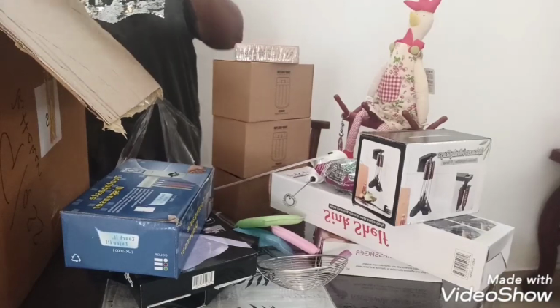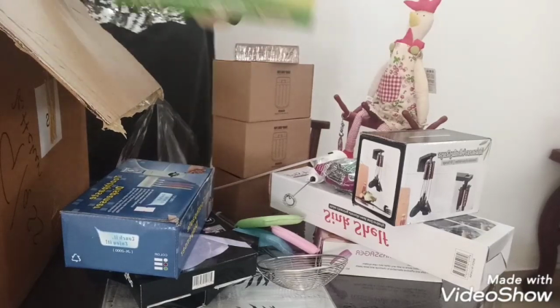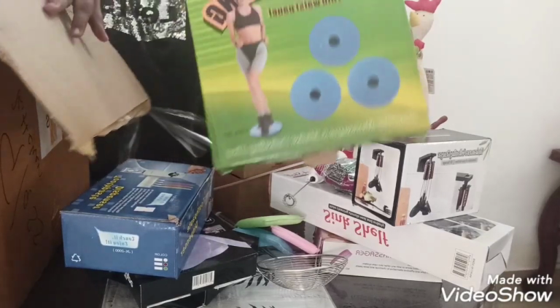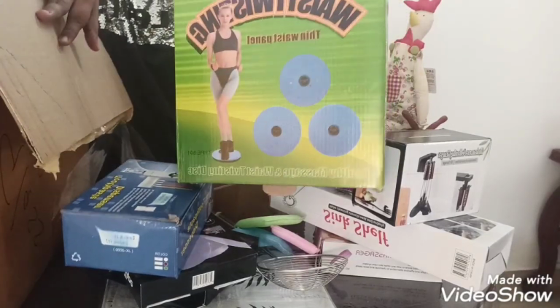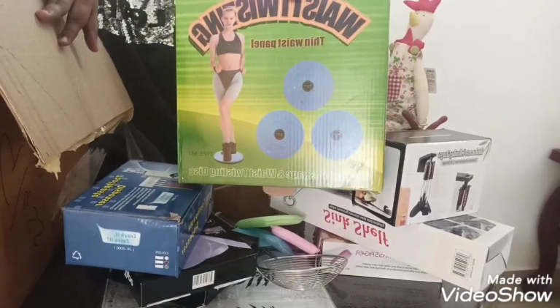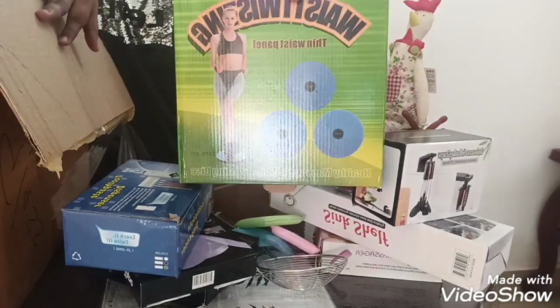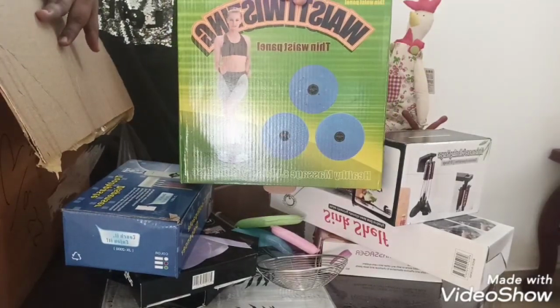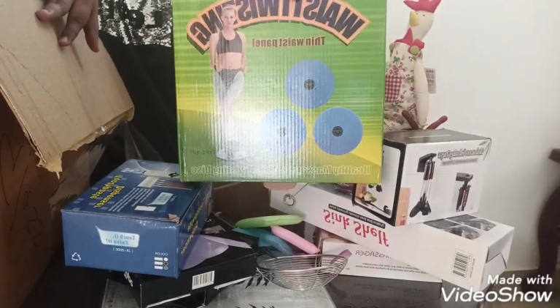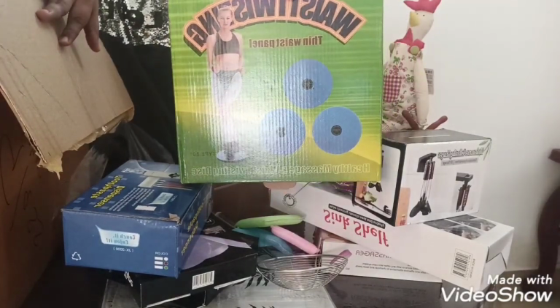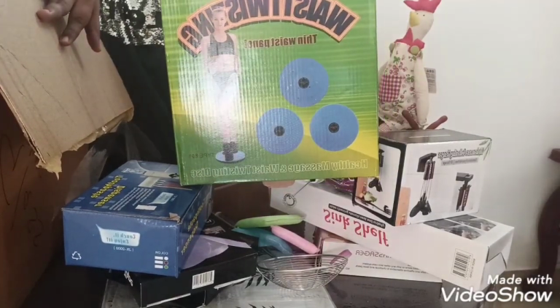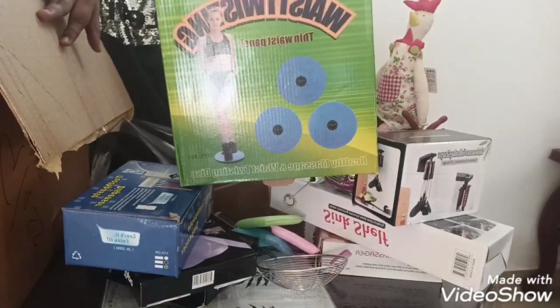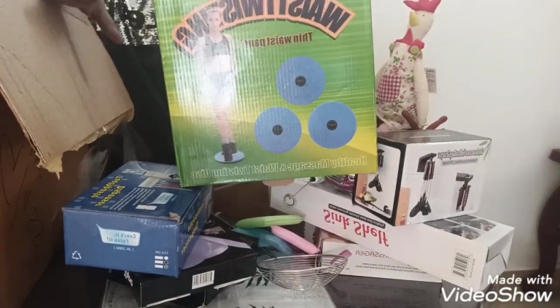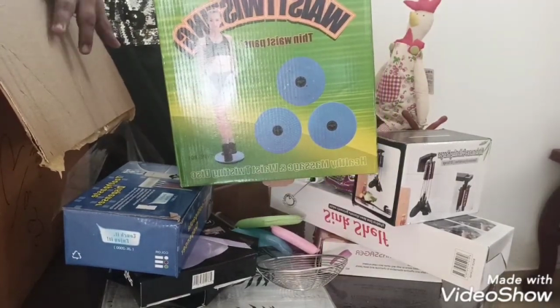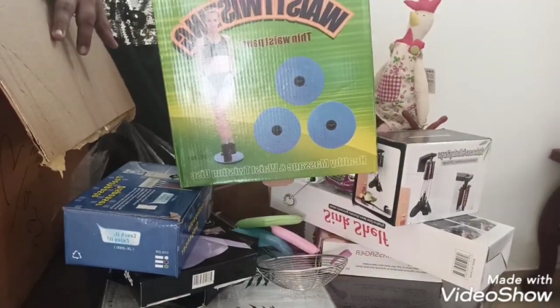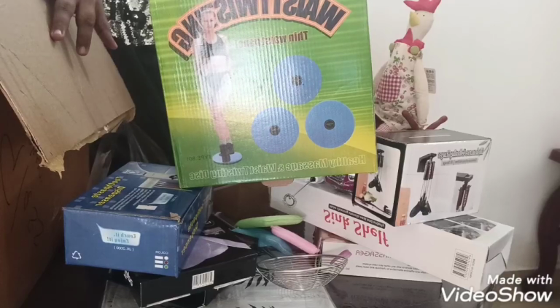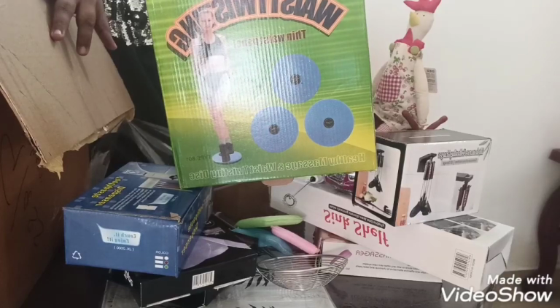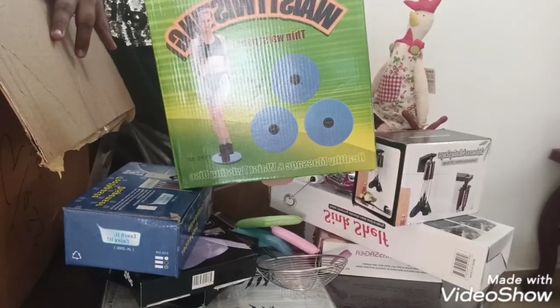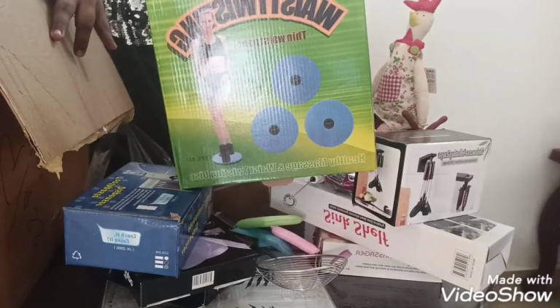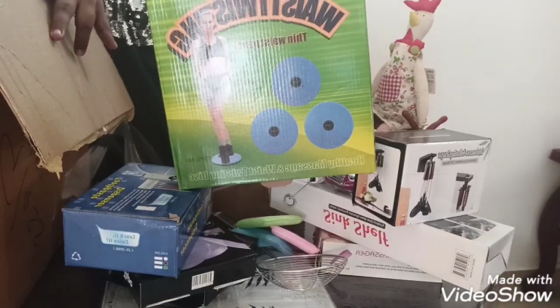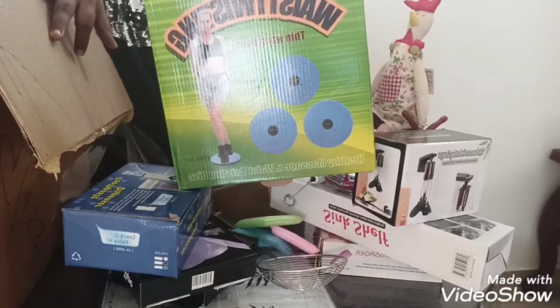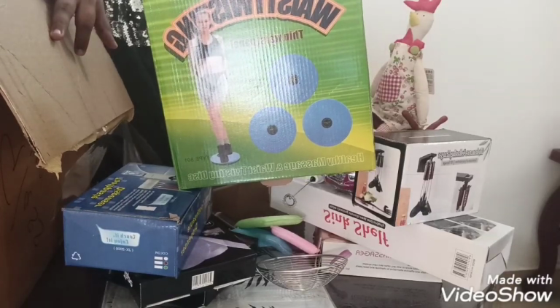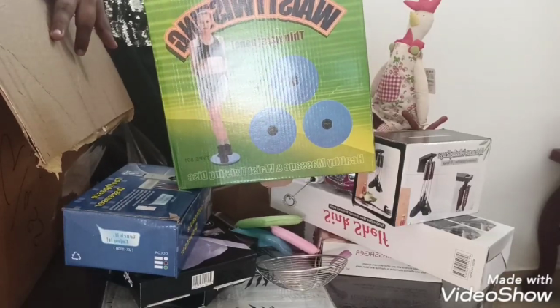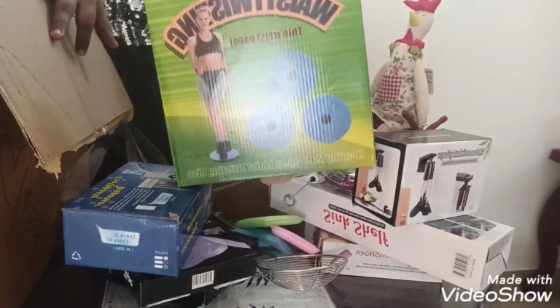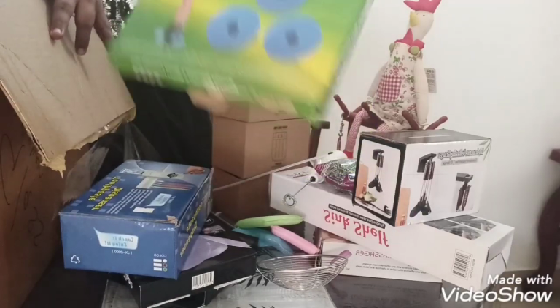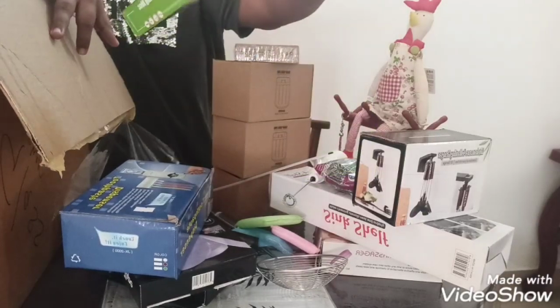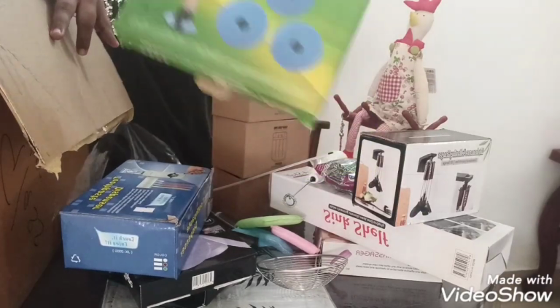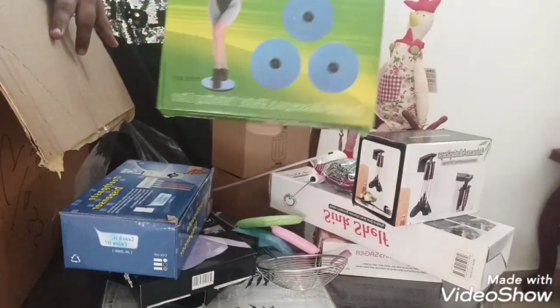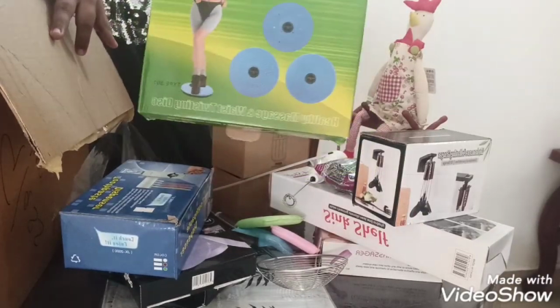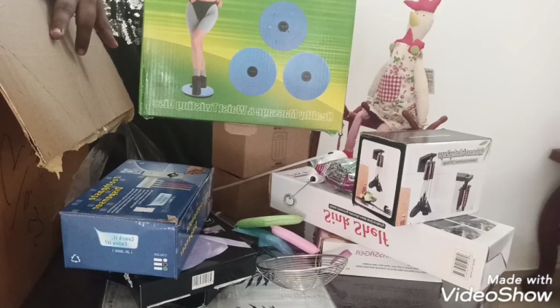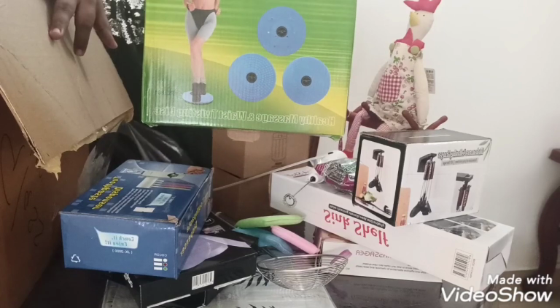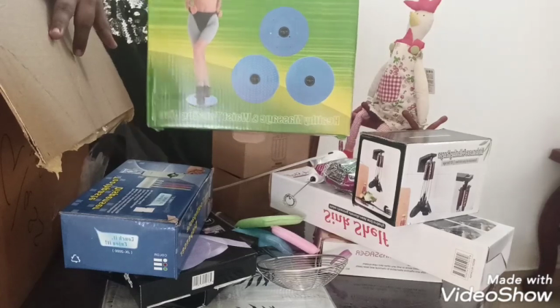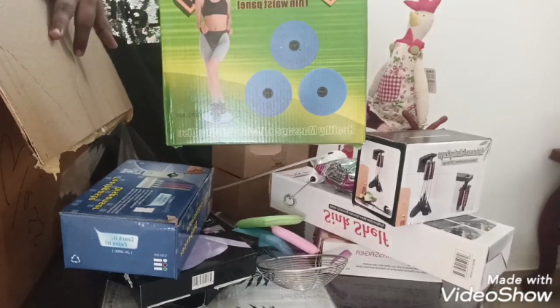This is to give exercise to my waist to help reduce my weight. I bought it for 890 rupees.